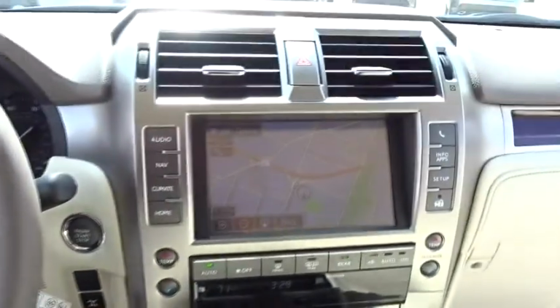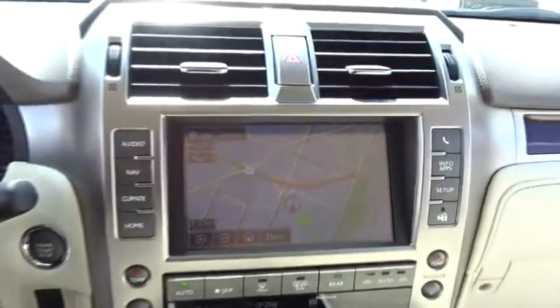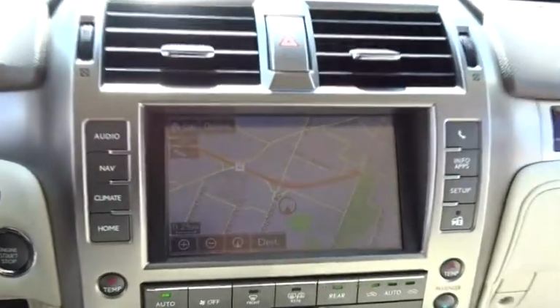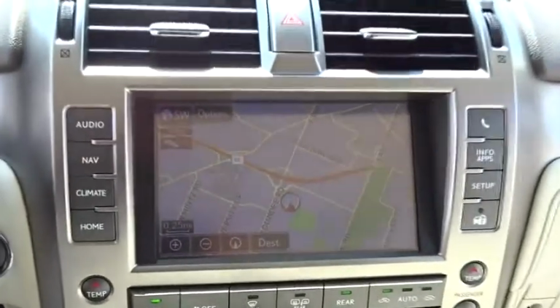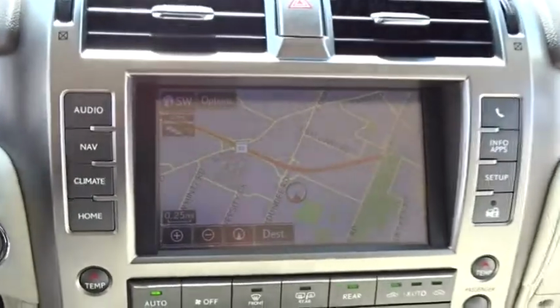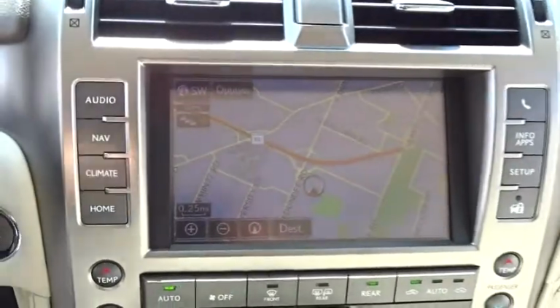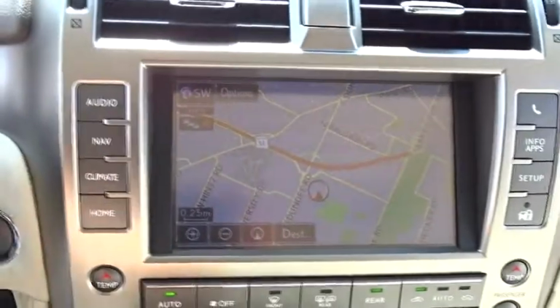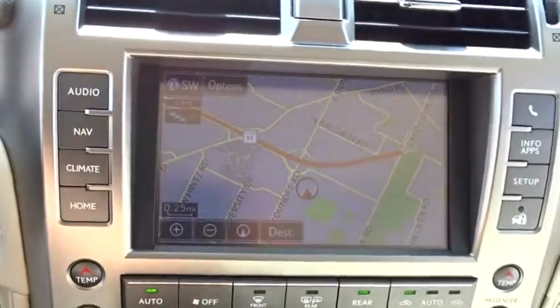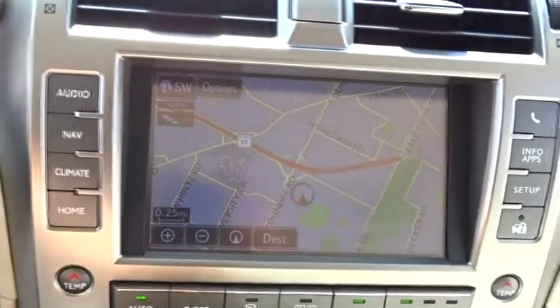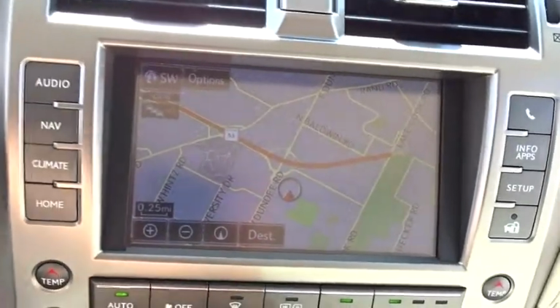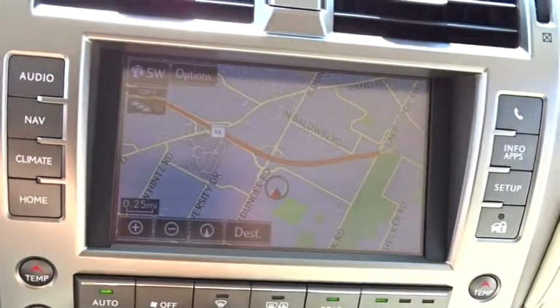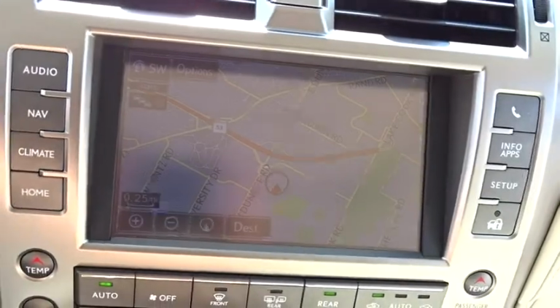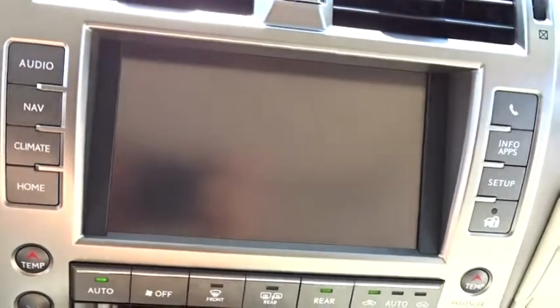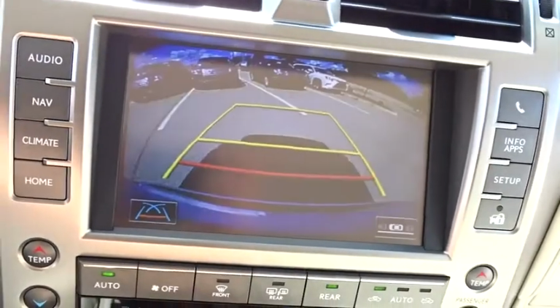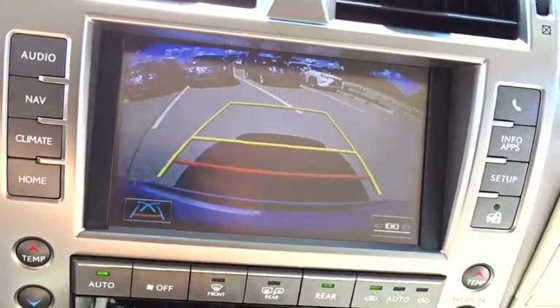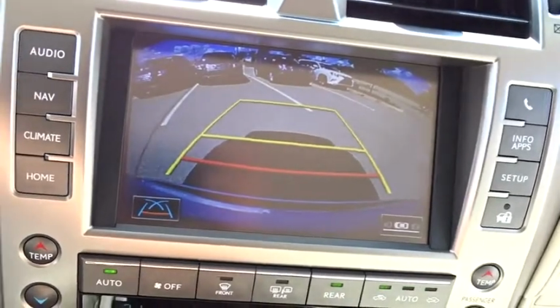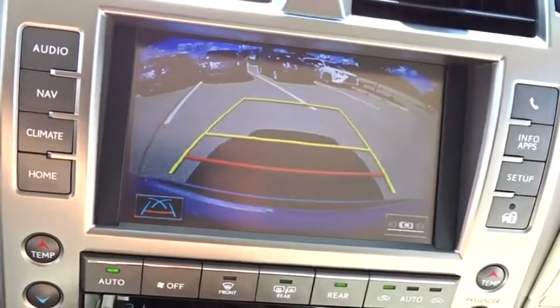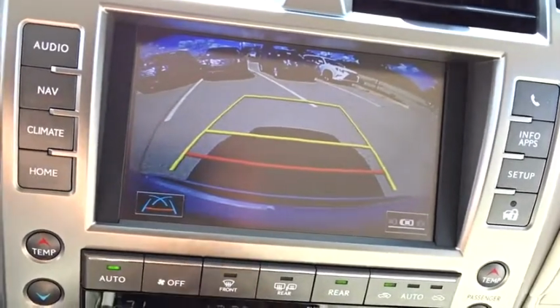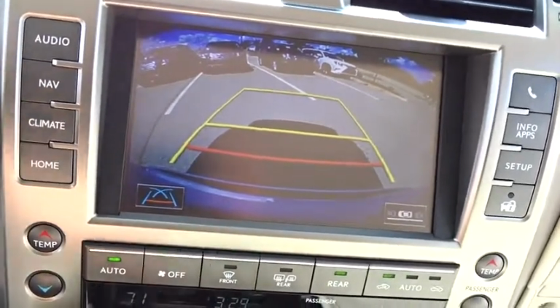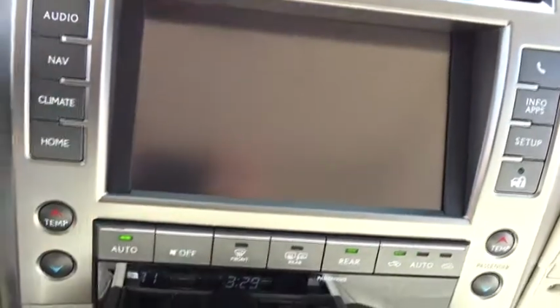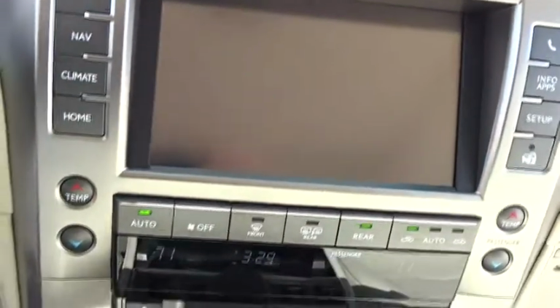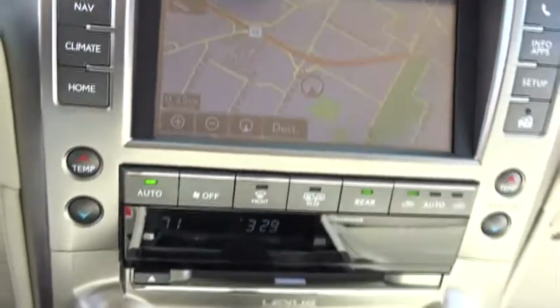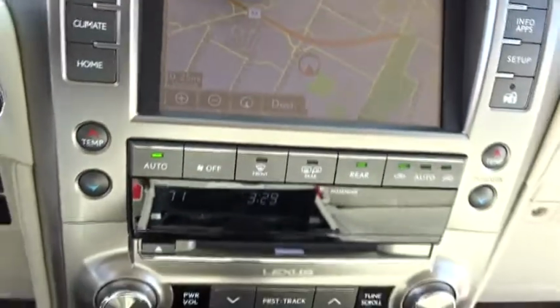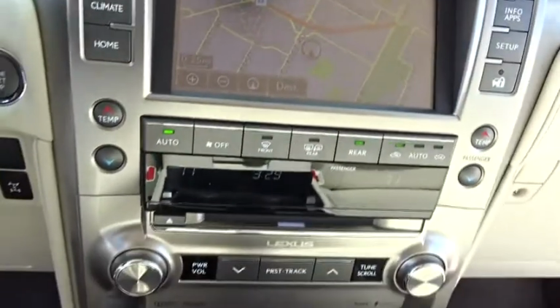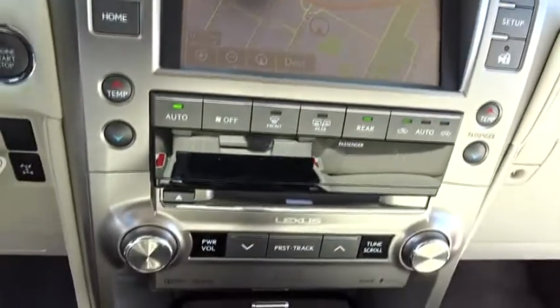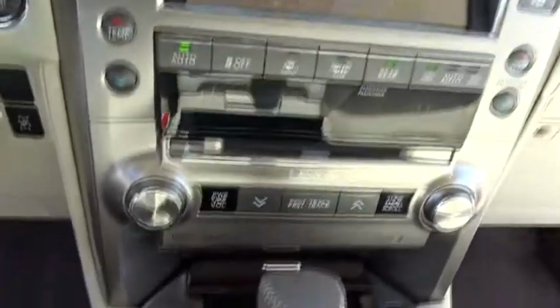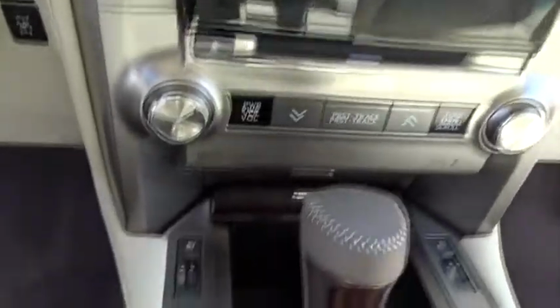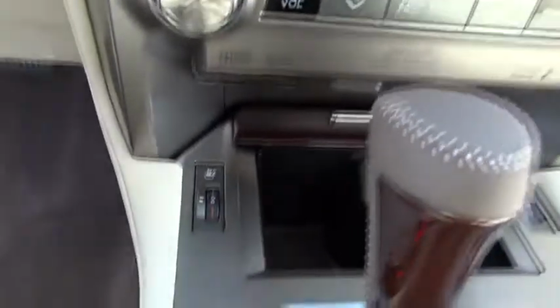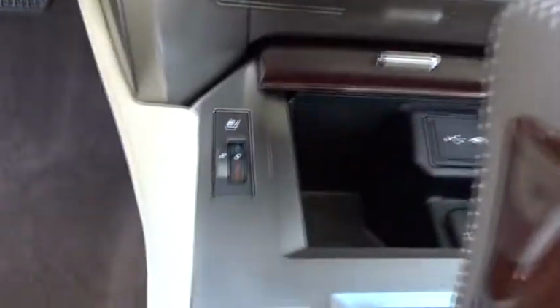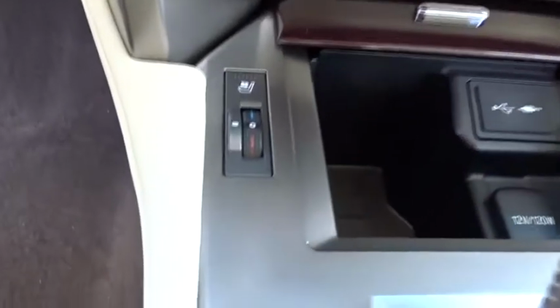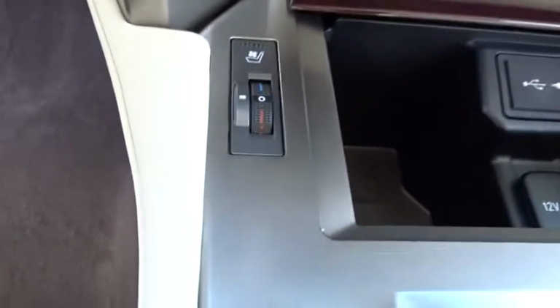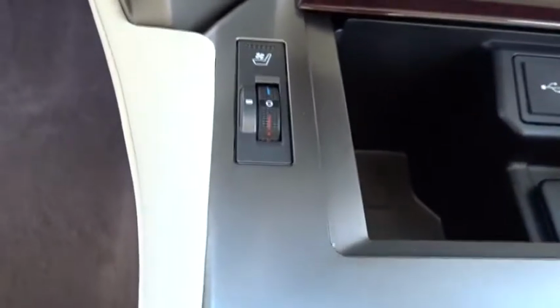Adjustable steering wheel, power steering, cruise control, auto-dimming rear-view mirror, aluminum wheels, keyless start, four-wheel disc brakes, floor mats, and four-wheel drive.